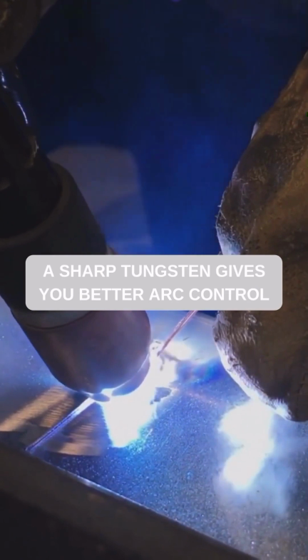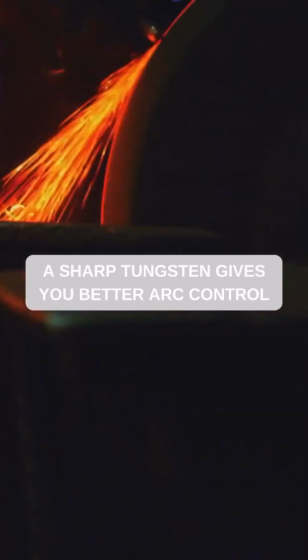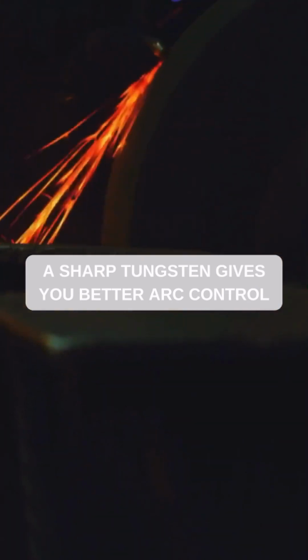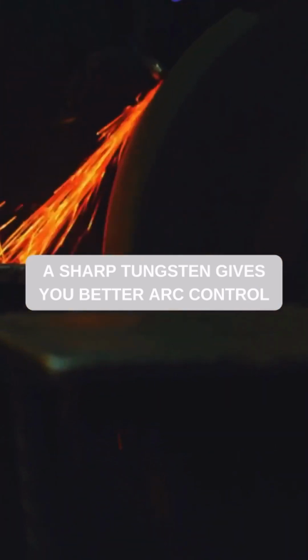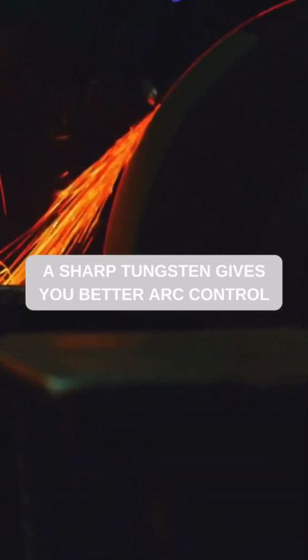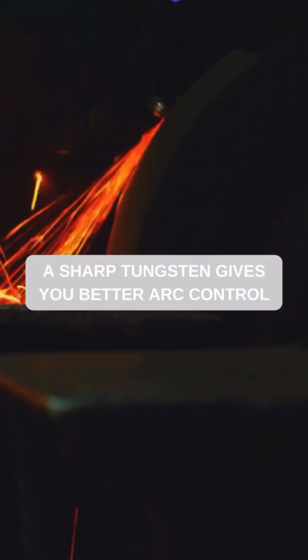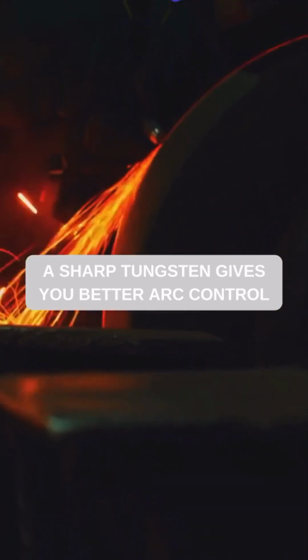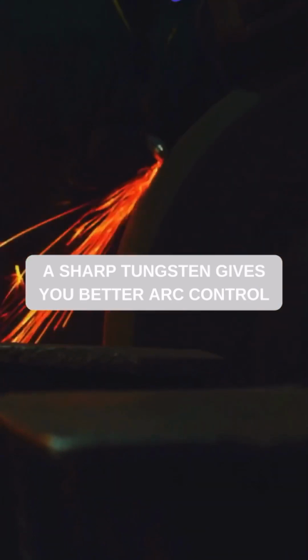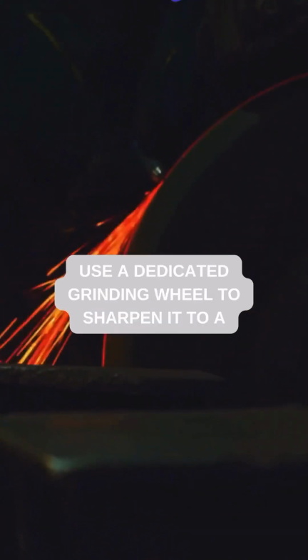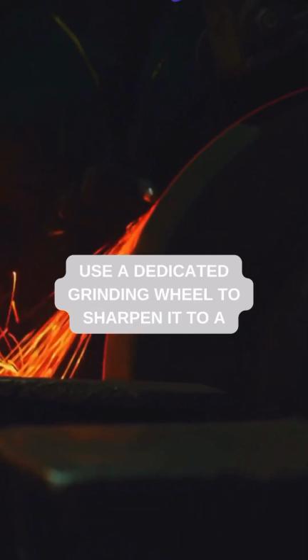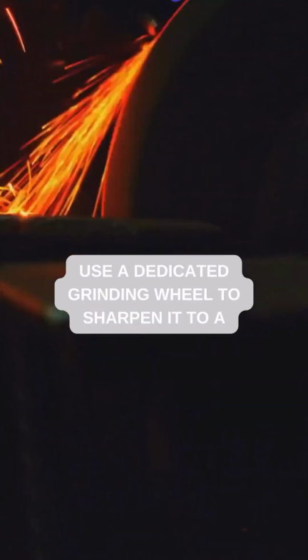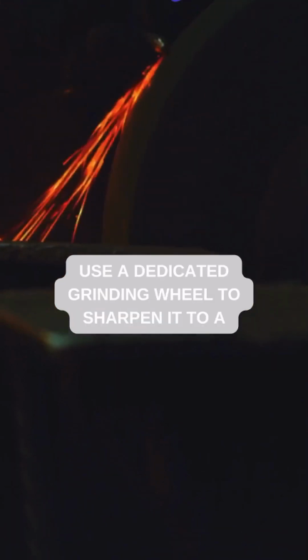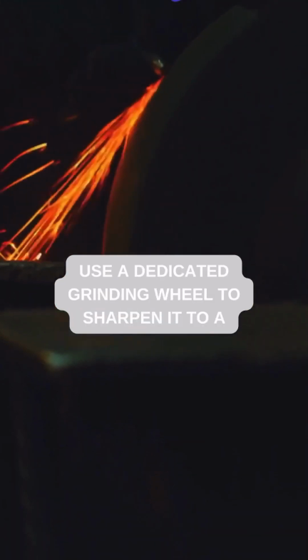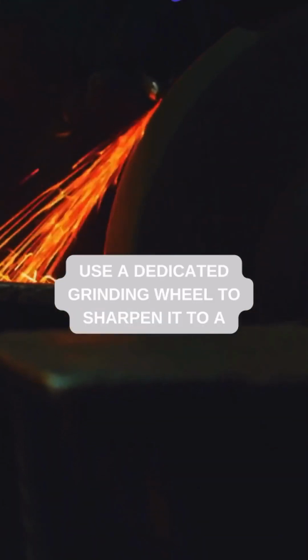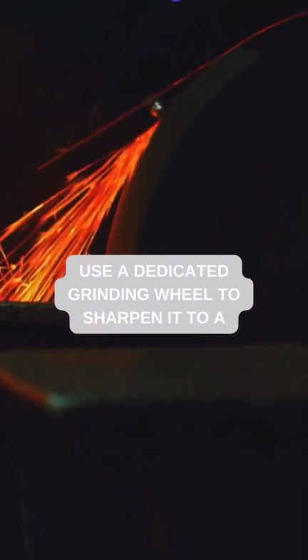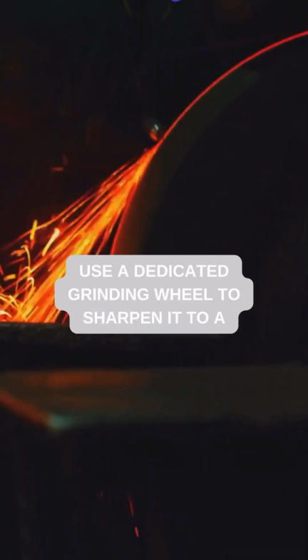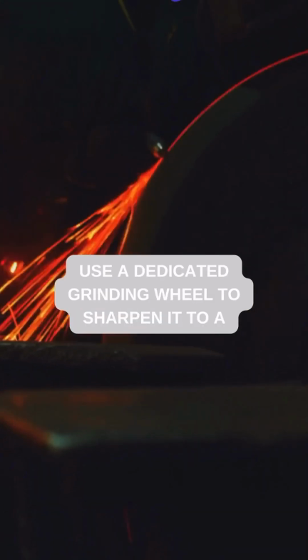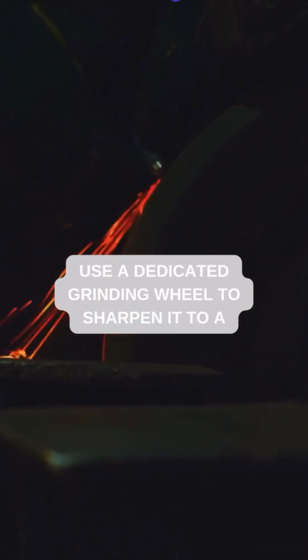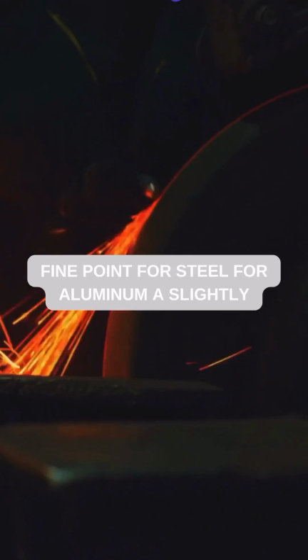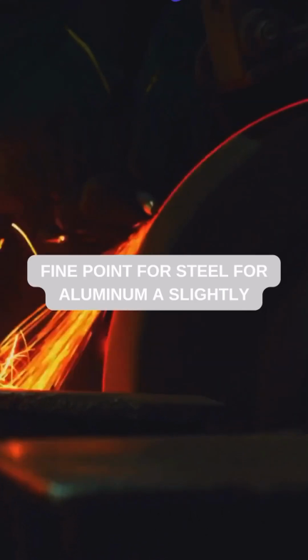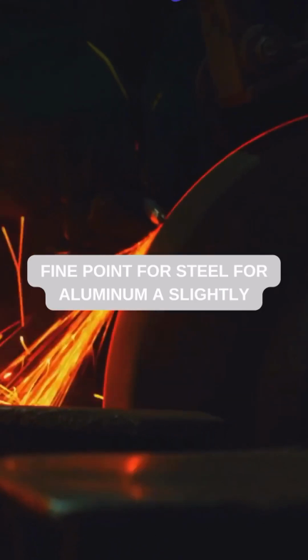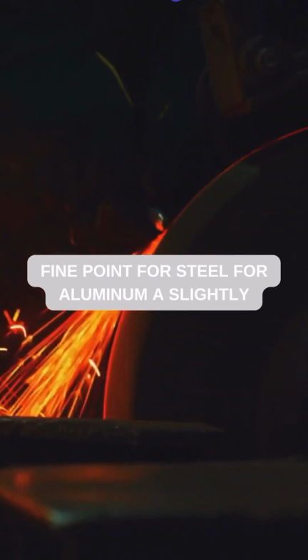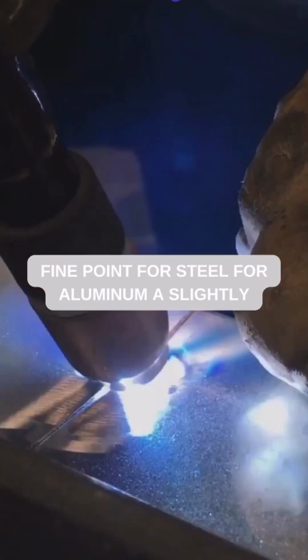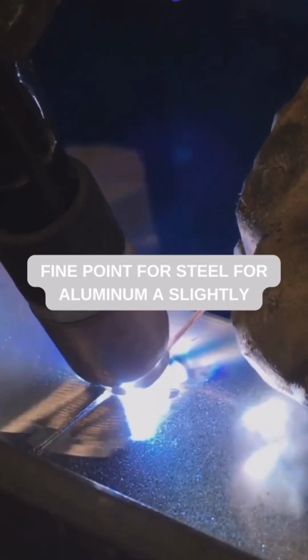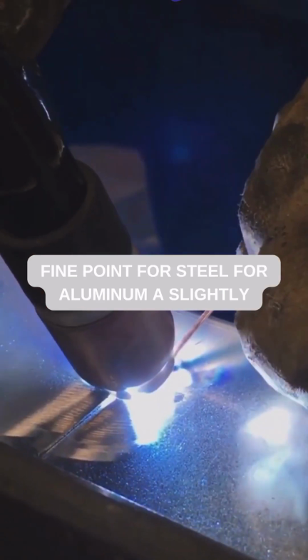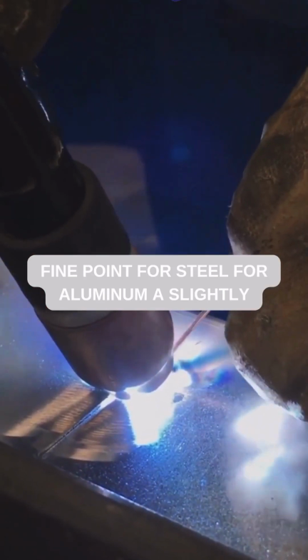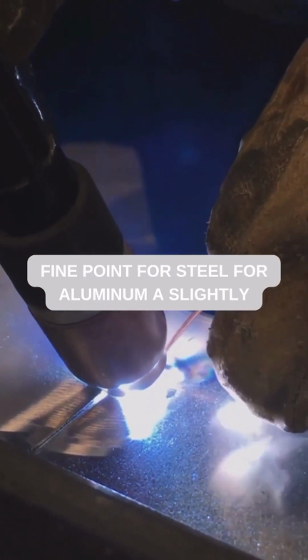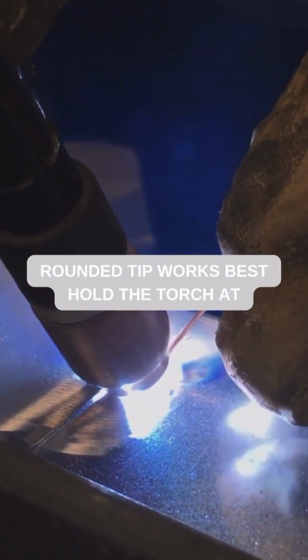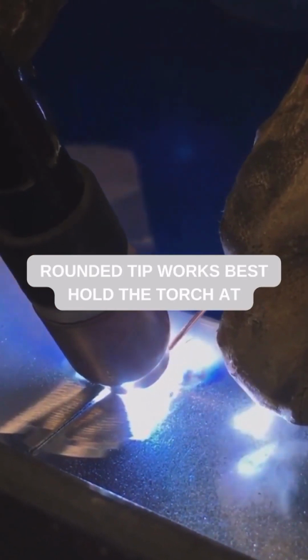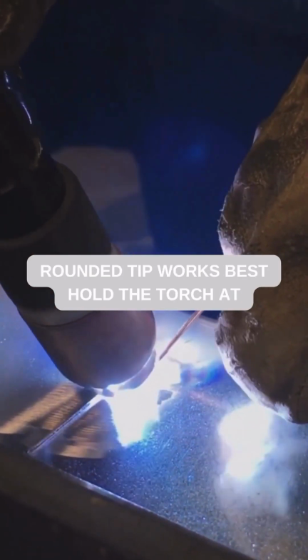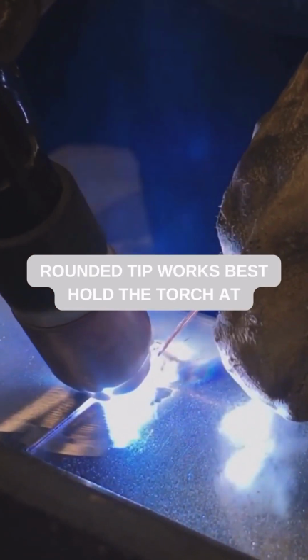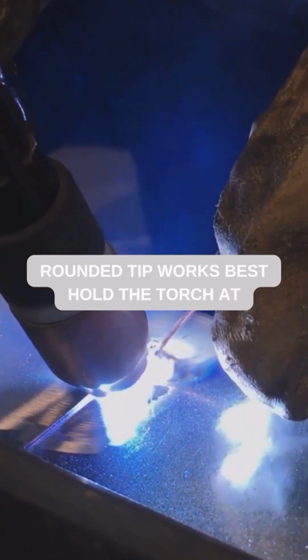A sharp tungsten gives you better arc control. Use a dedicated grinding wheel to sharpen it to a fine point for steel. For aluminum, a slightly rounded tip works best.